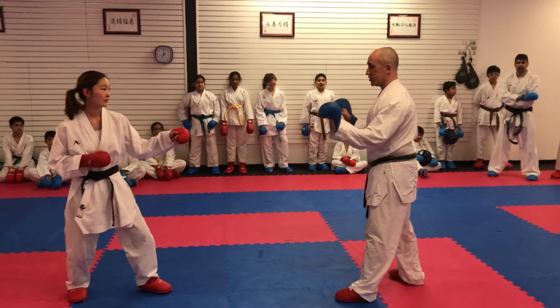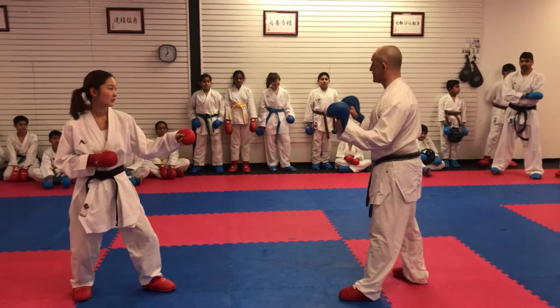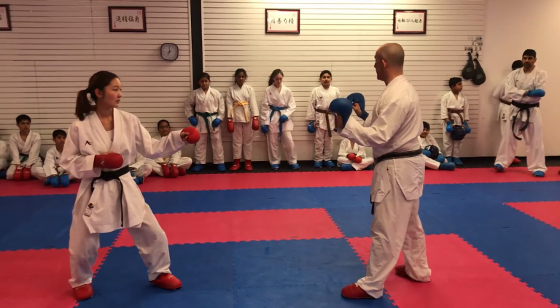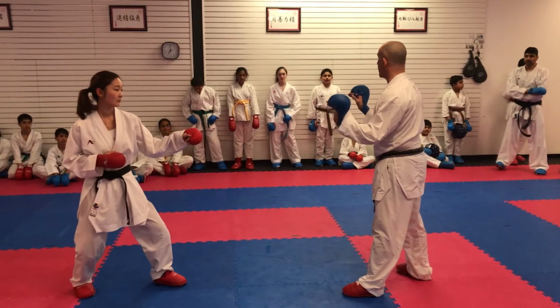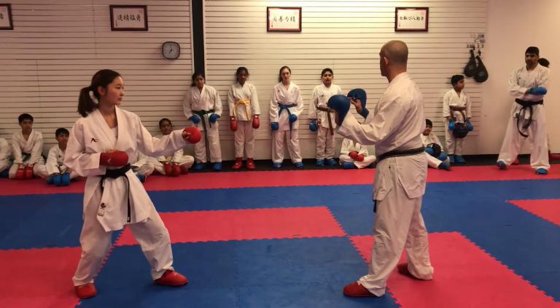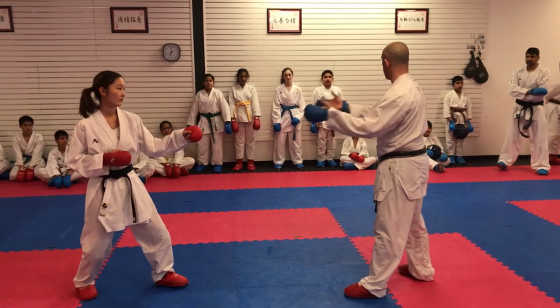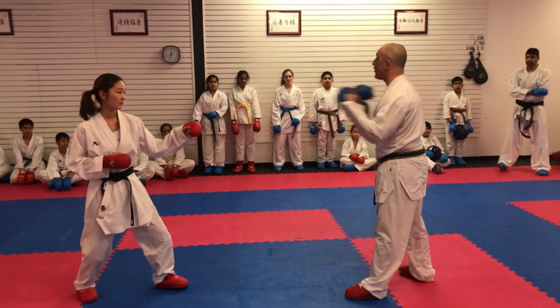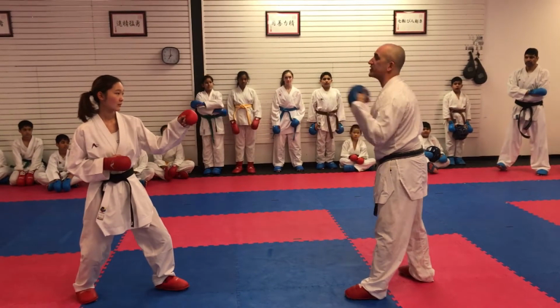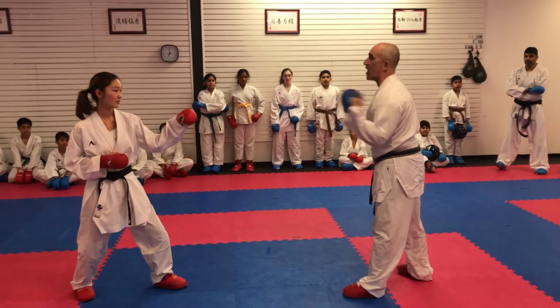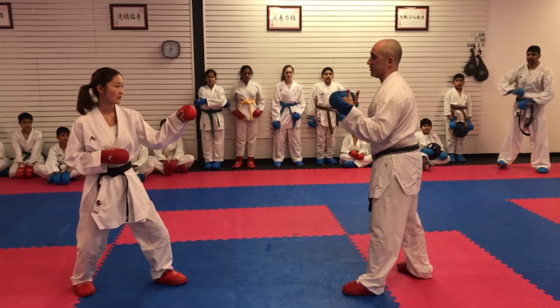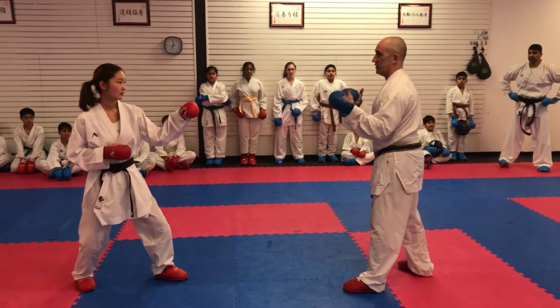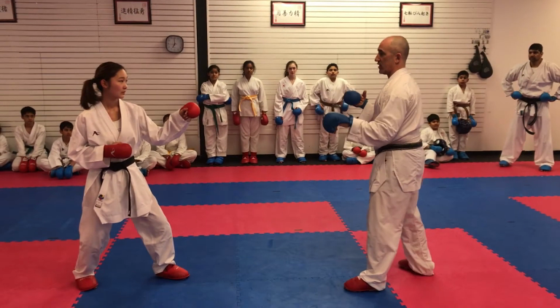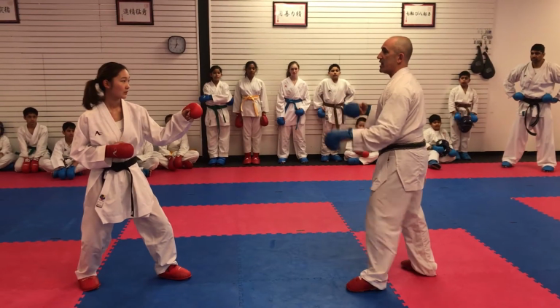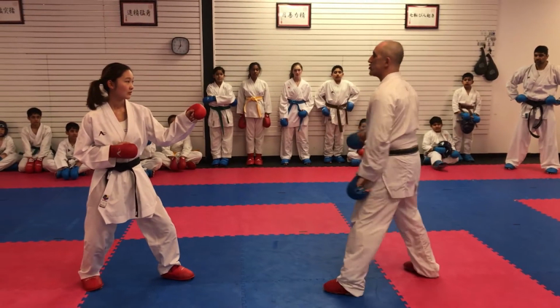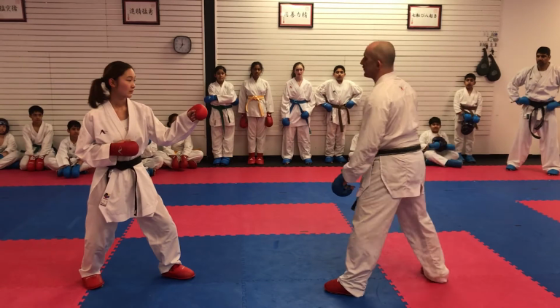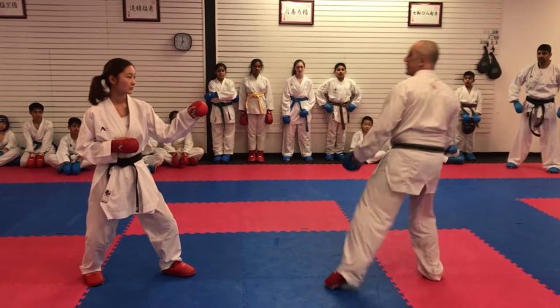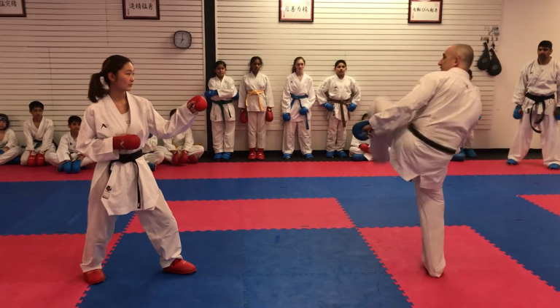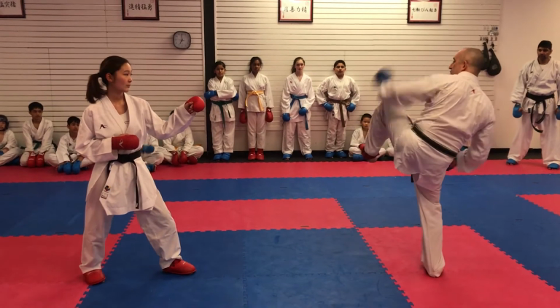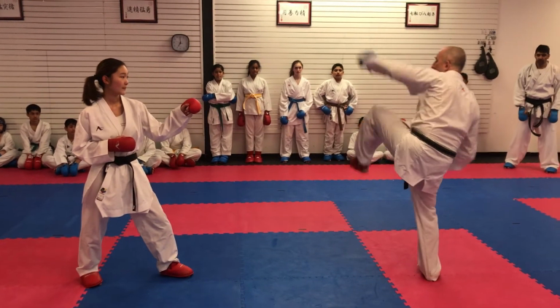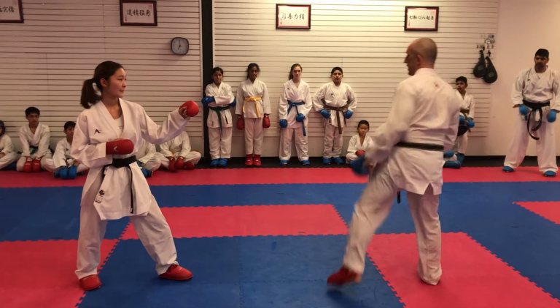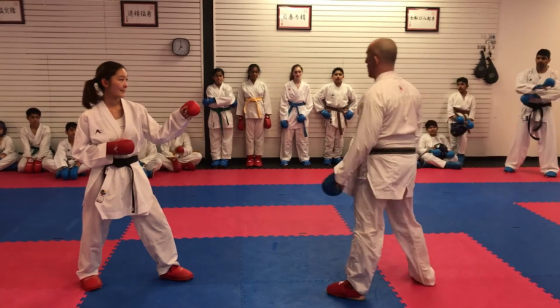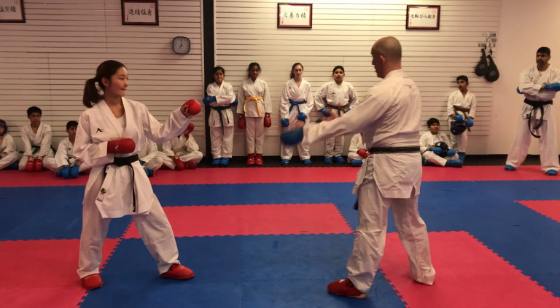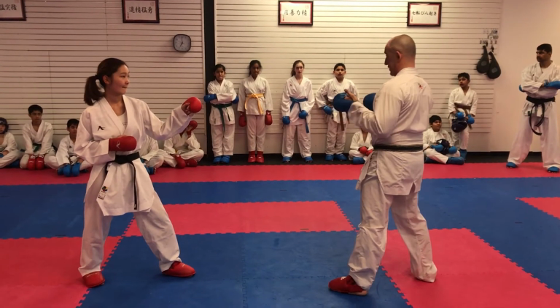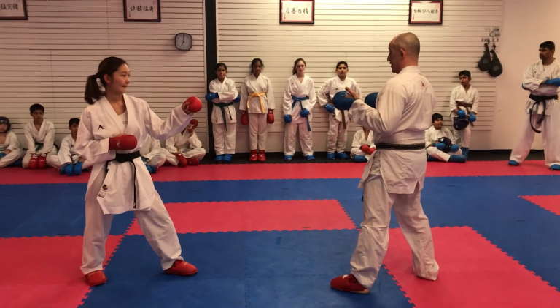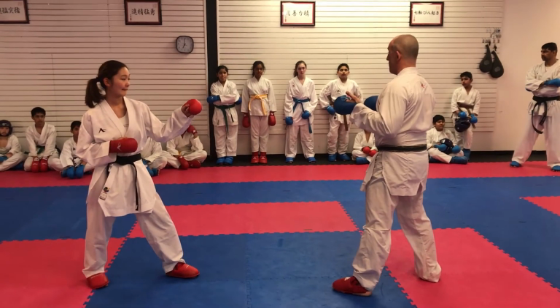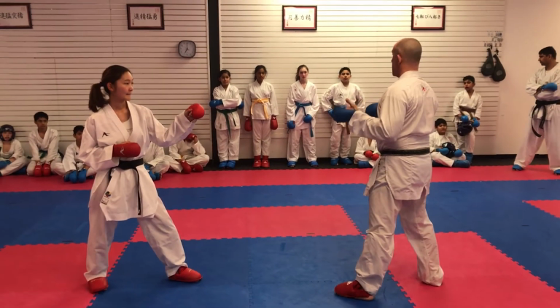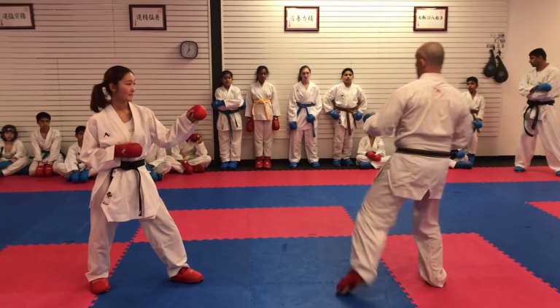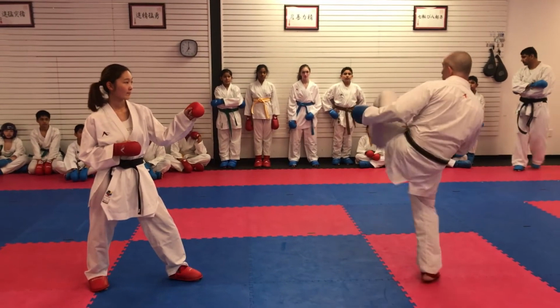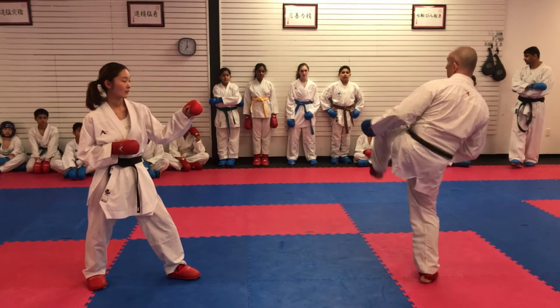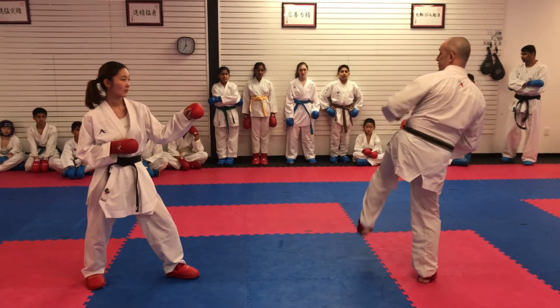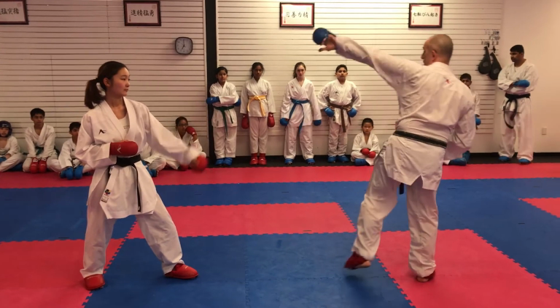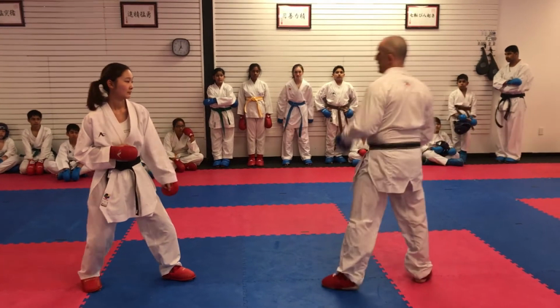So this is an inside leg sweep where you allow the person to come to you. It's no different than the people that allow and do the hook kick as a counter. They let the person come, they counter hook kick, and they just pick their leg up and hit.